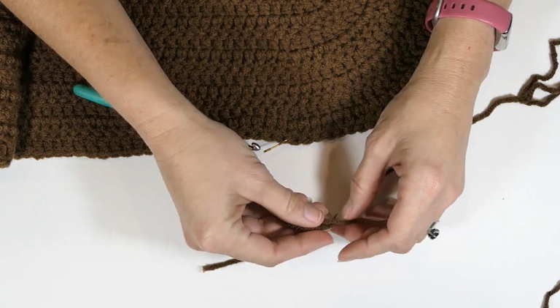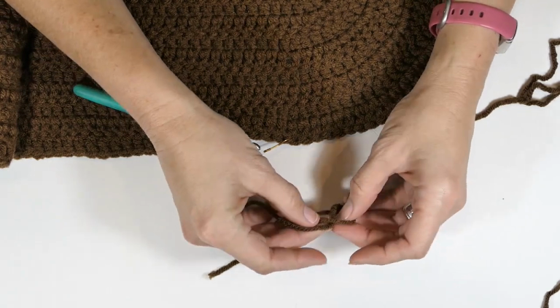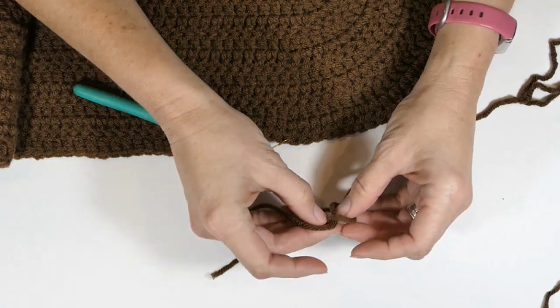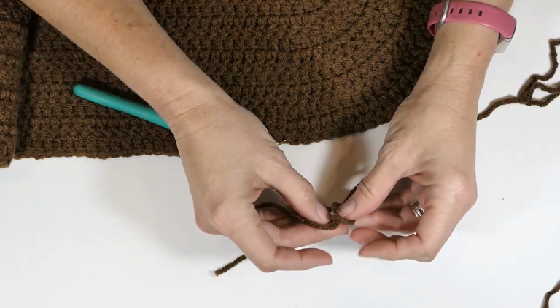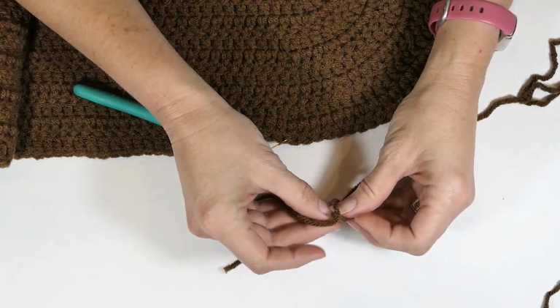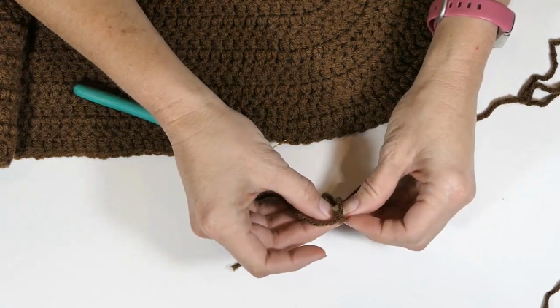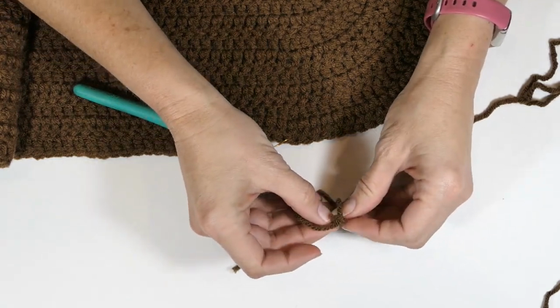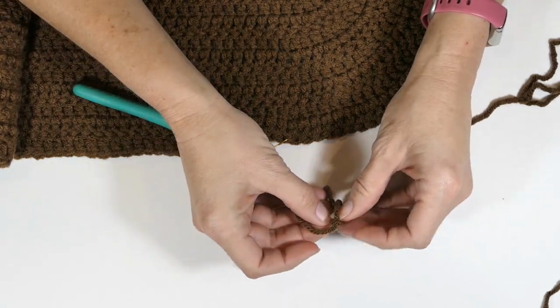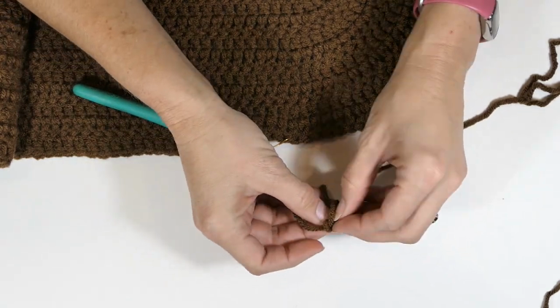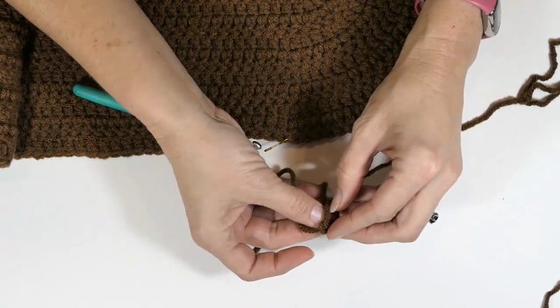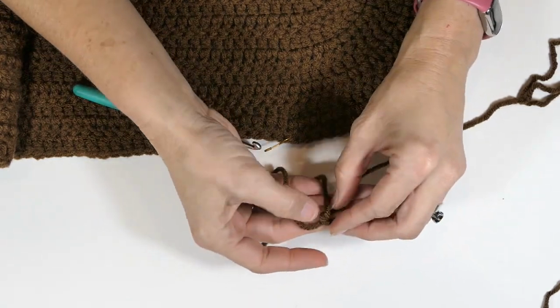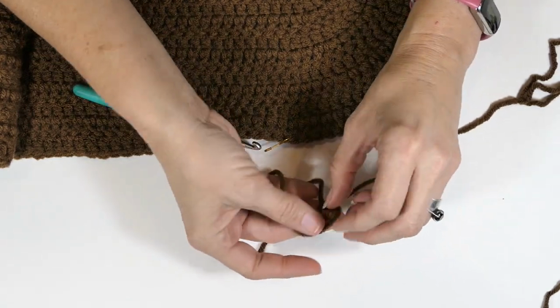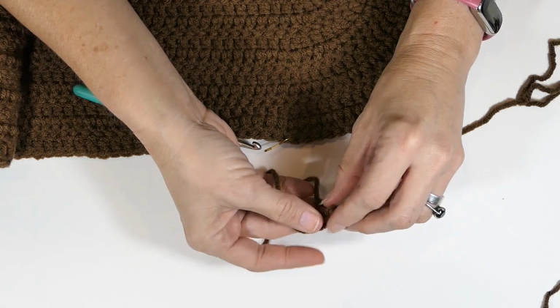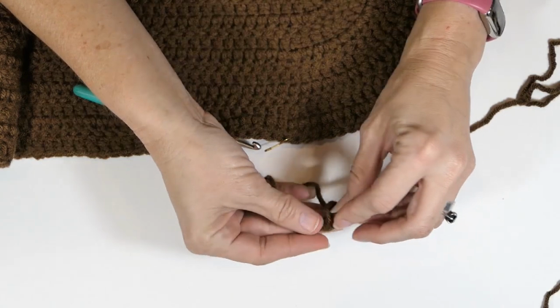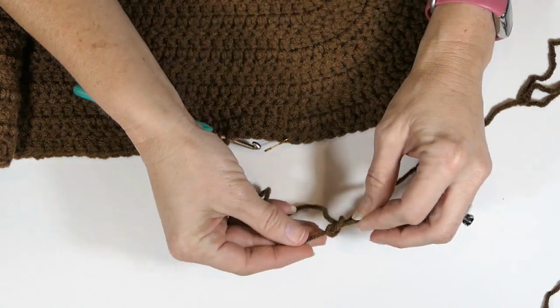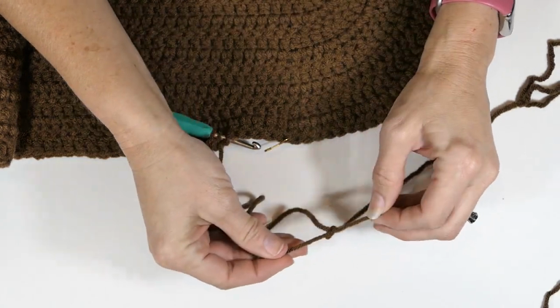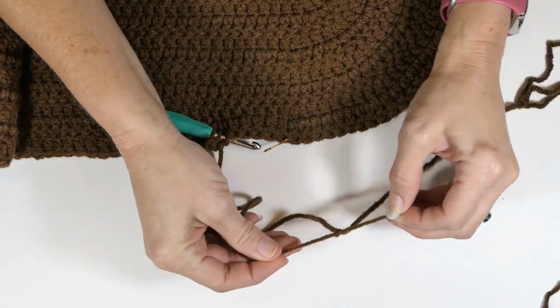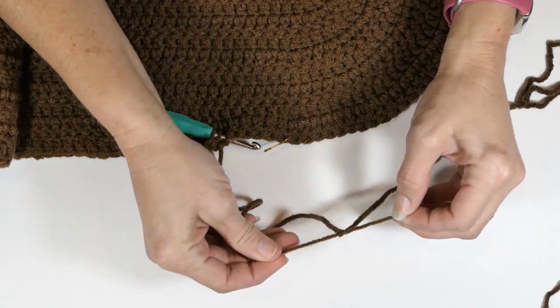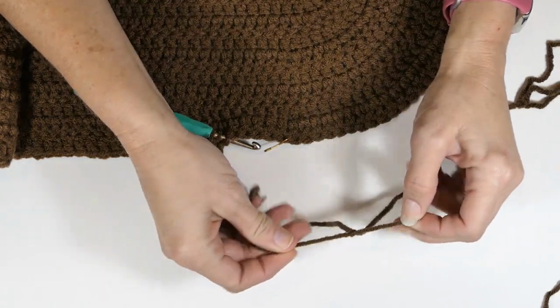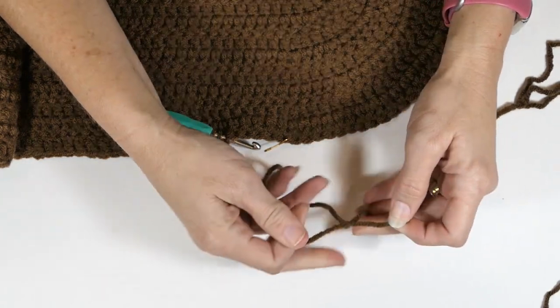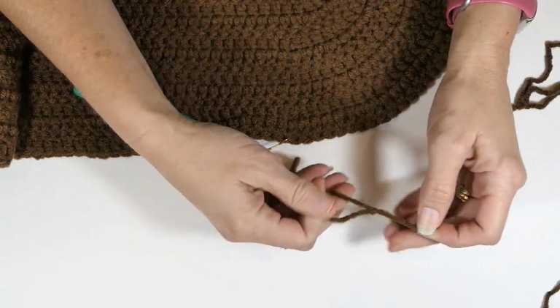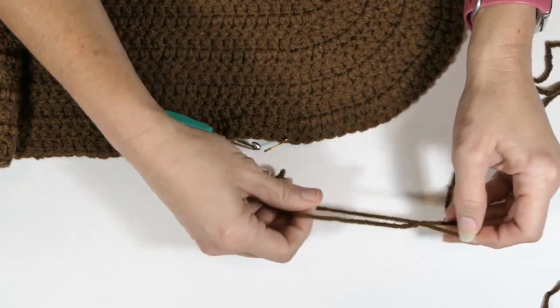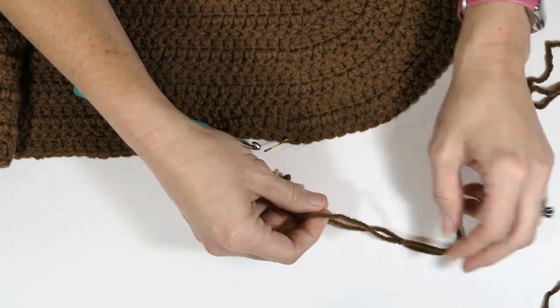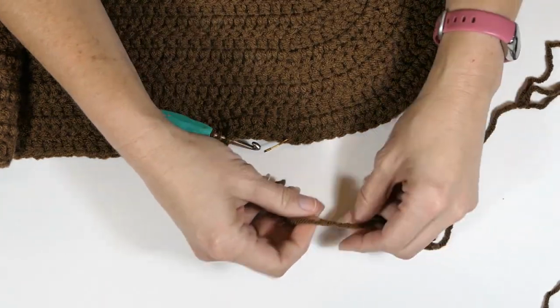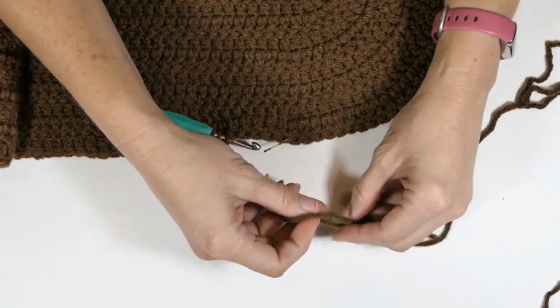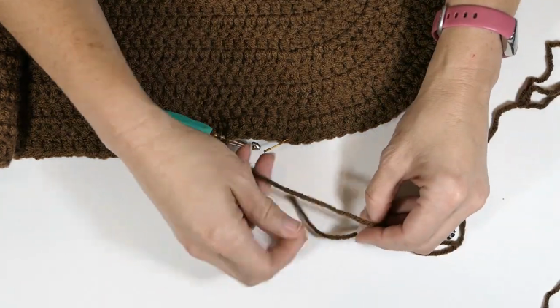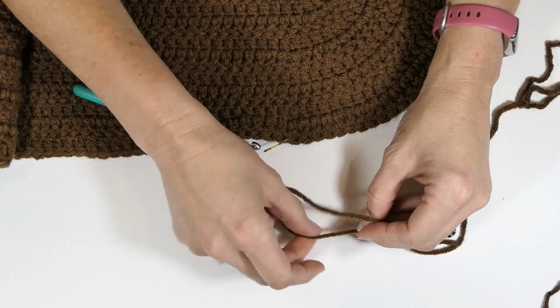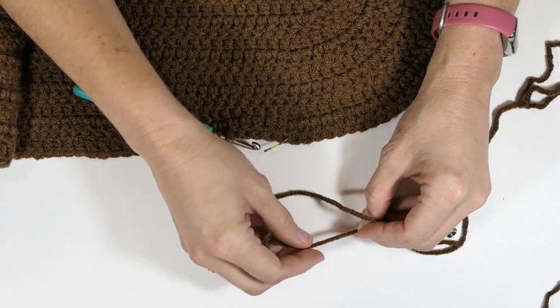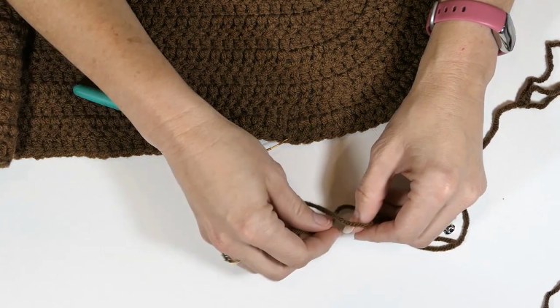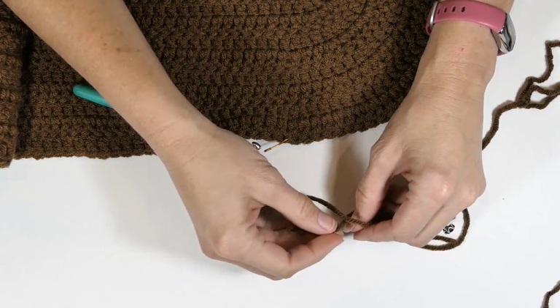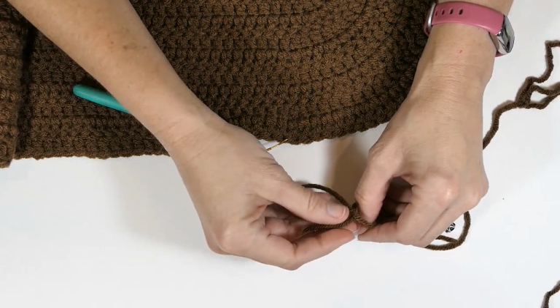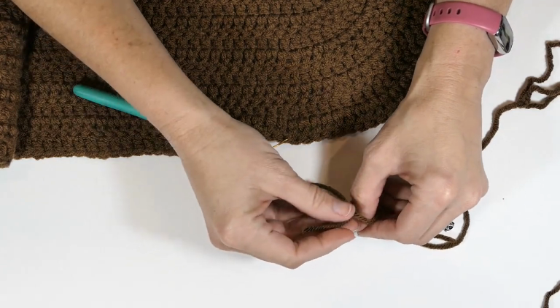You're going to make a knot around one of them — just make a knot like that. Then you're going to take the other one and do the same thing.